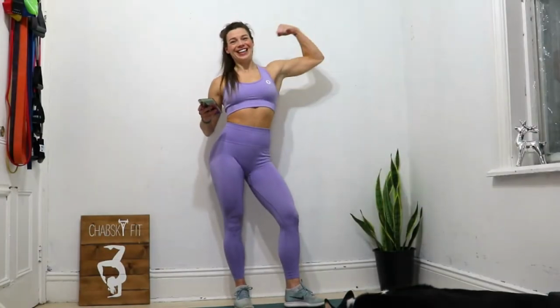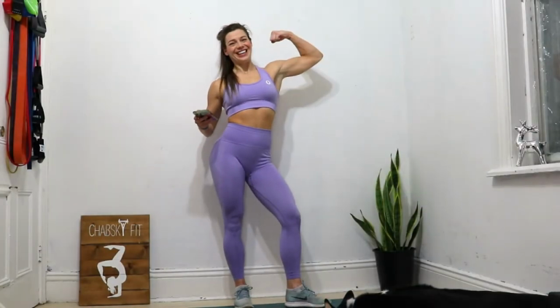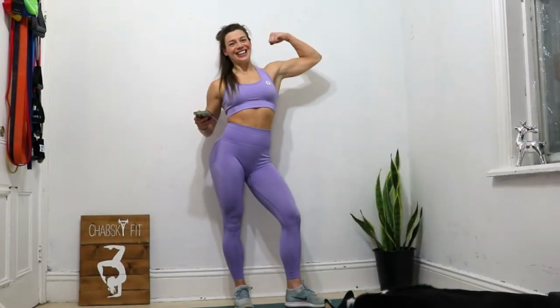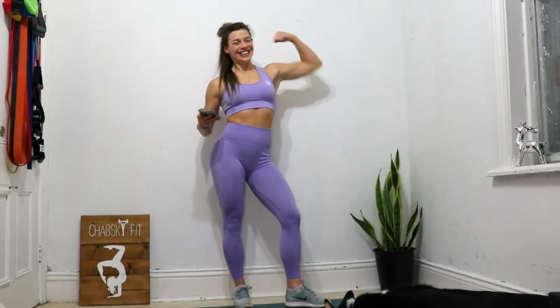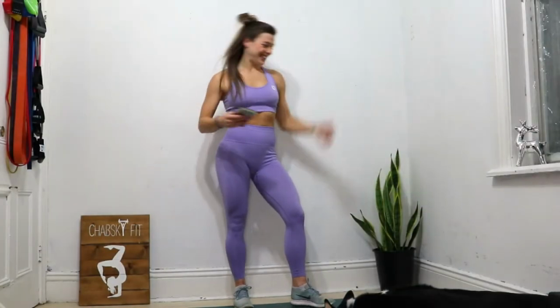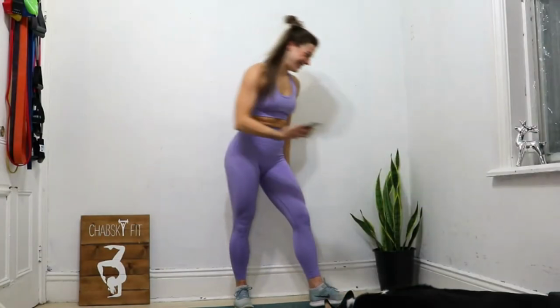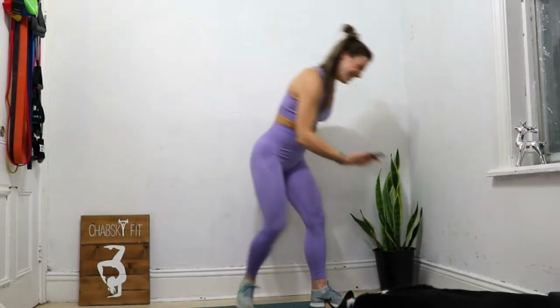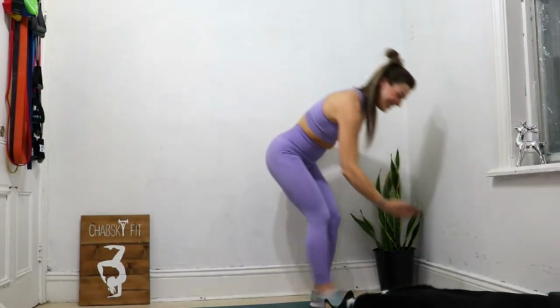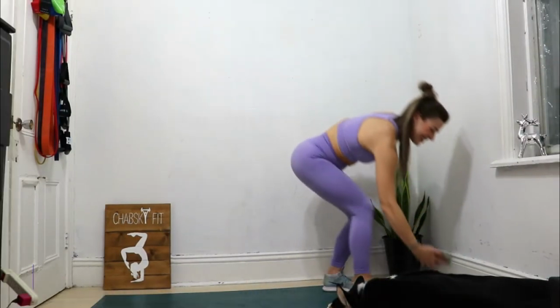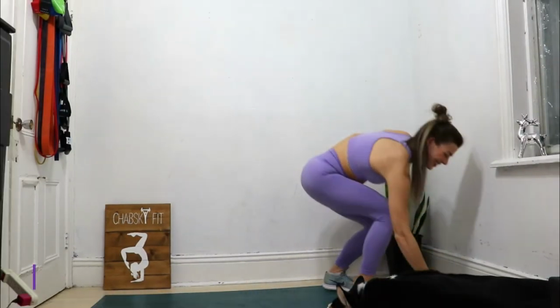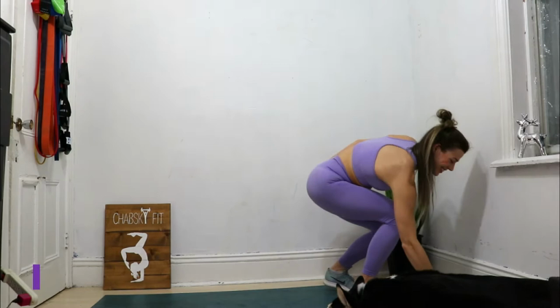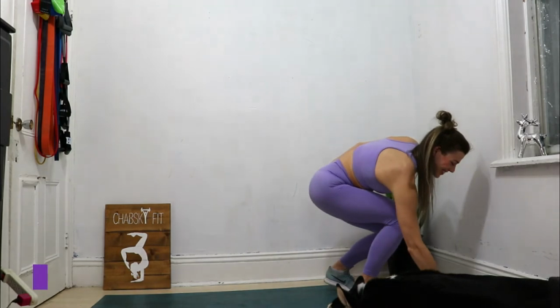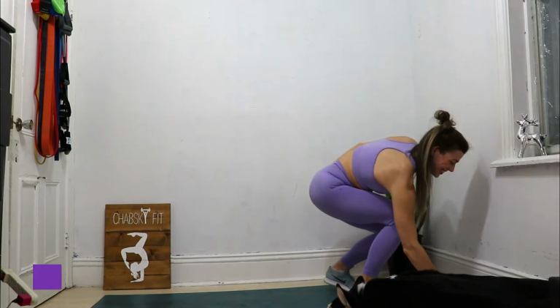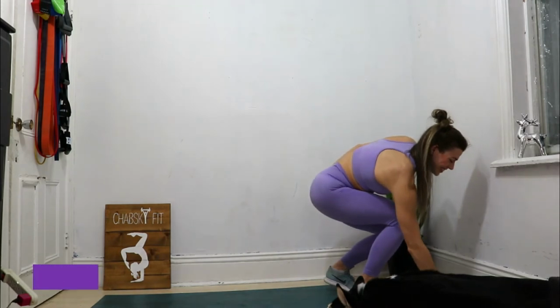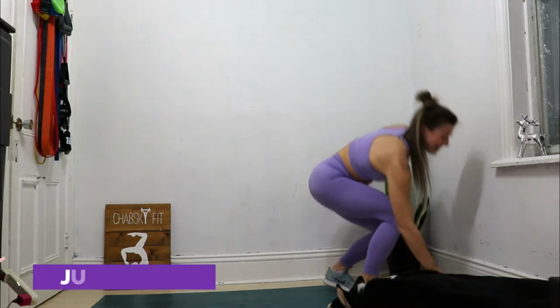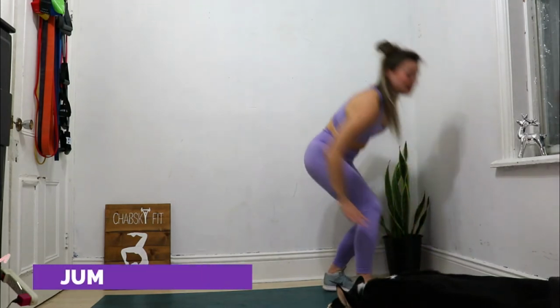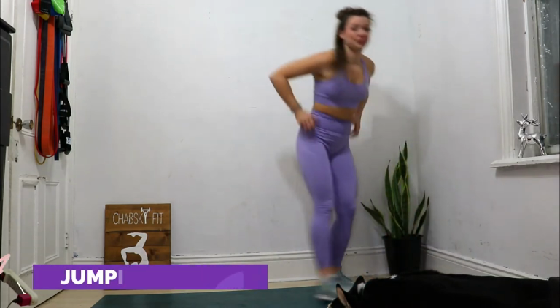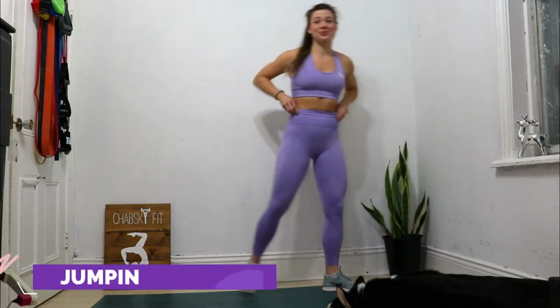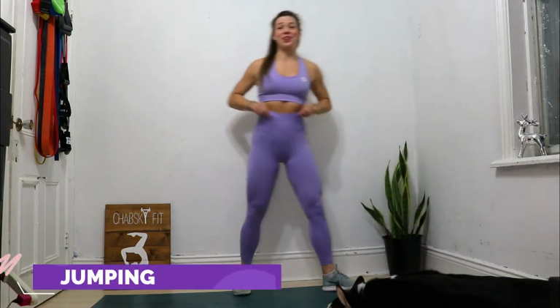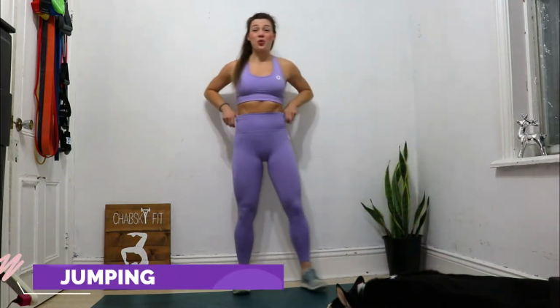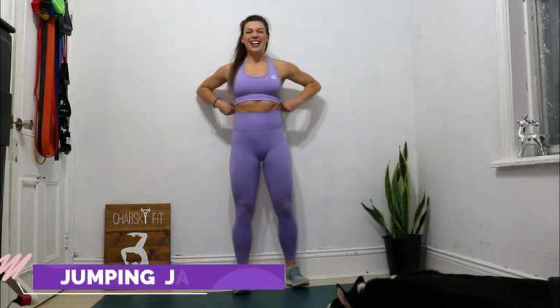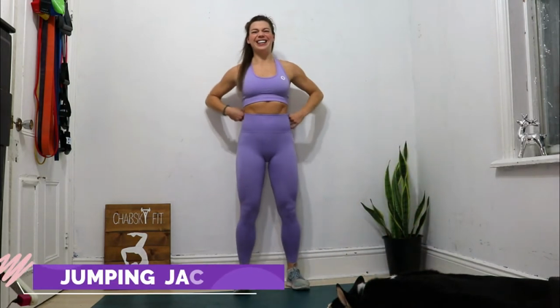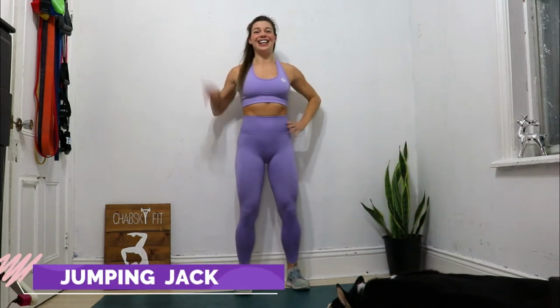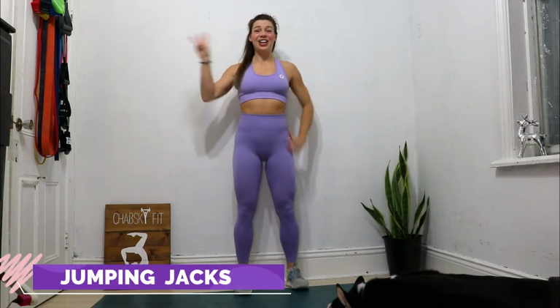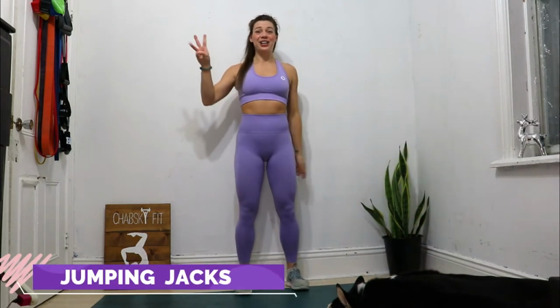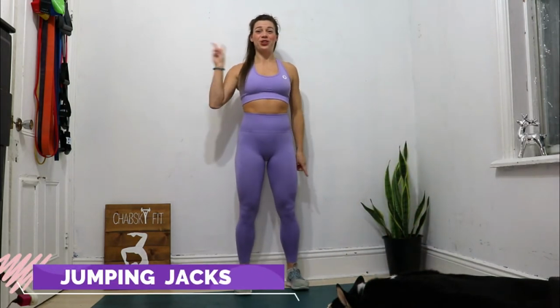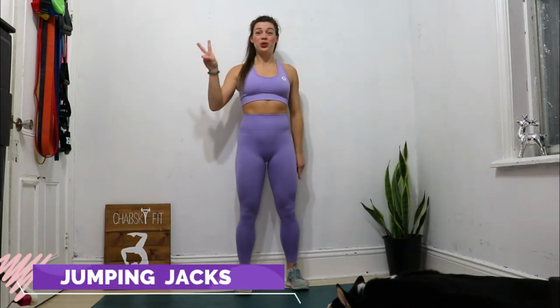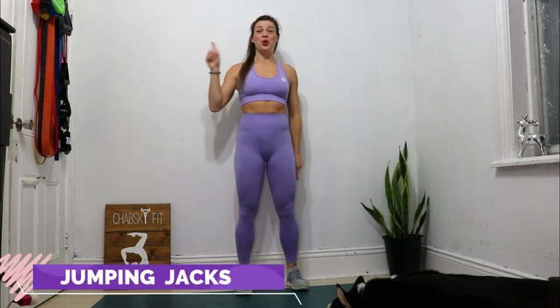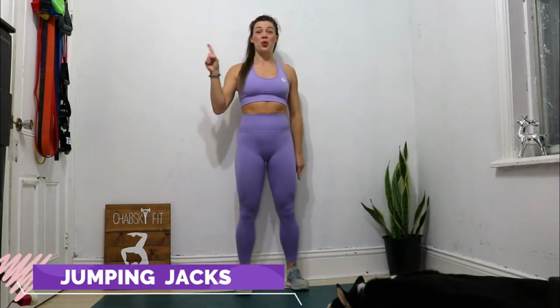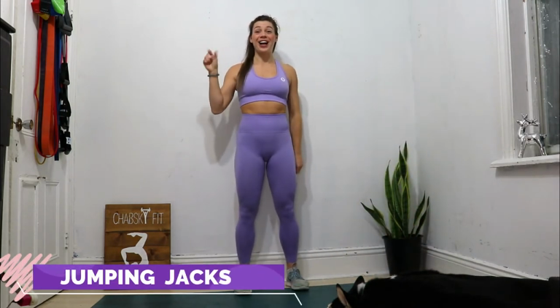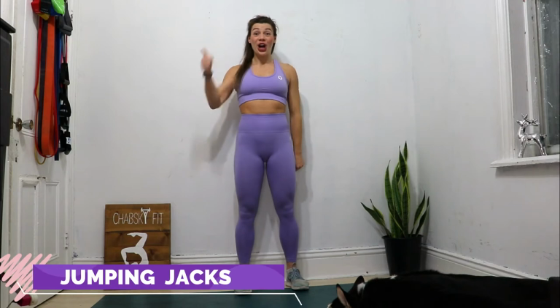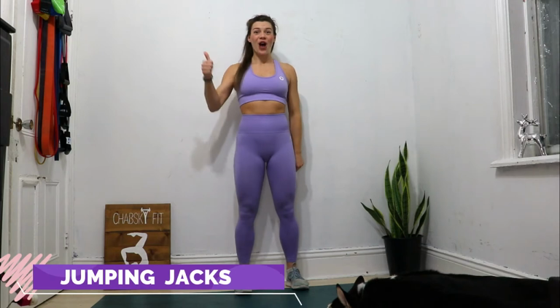Welcome to the Full Body Tabata warm-up. Let's start with jumping jacks. Are you ready? Three, two, one, go!